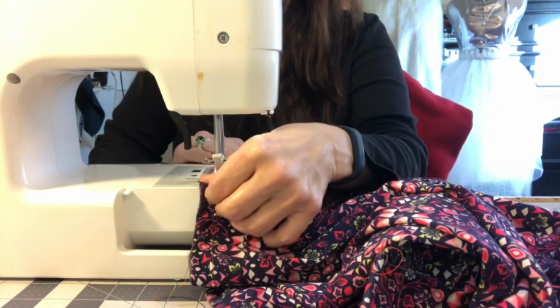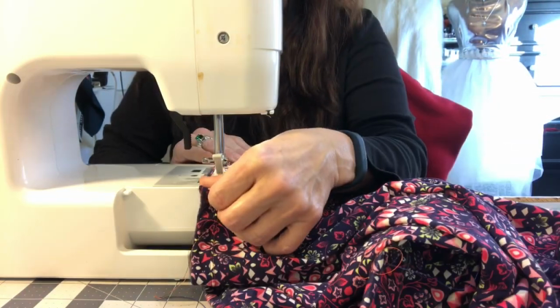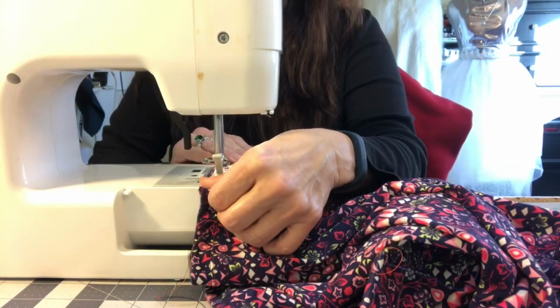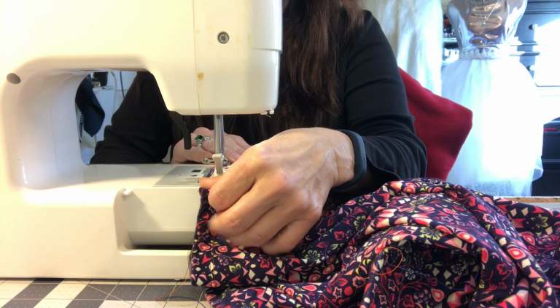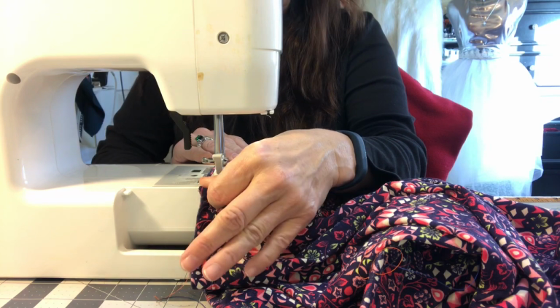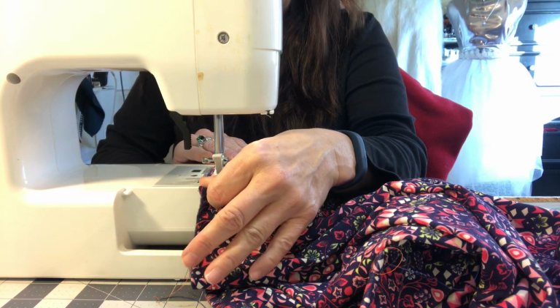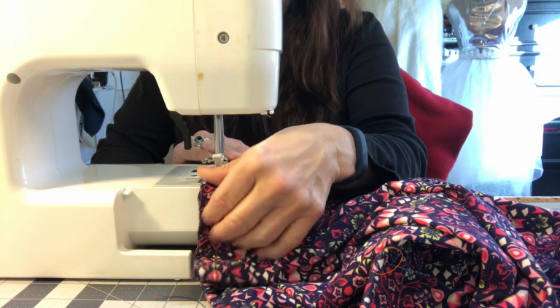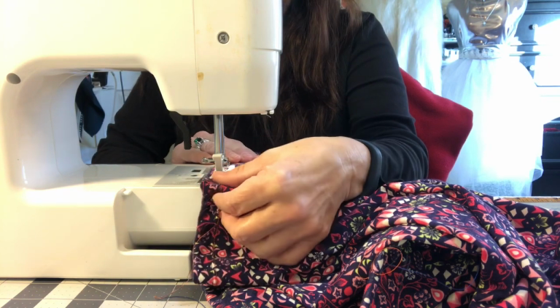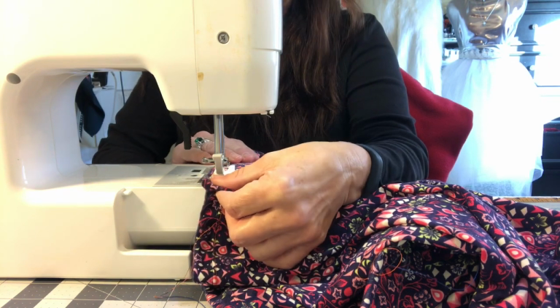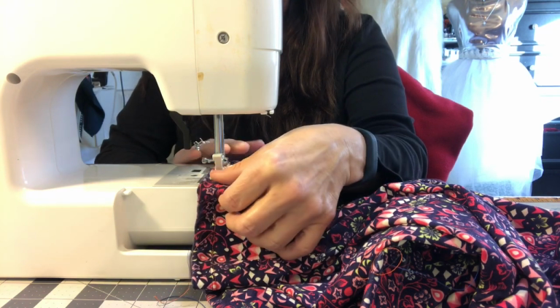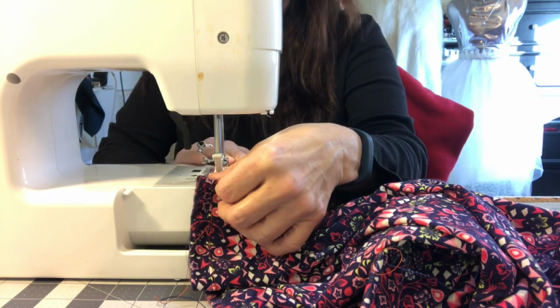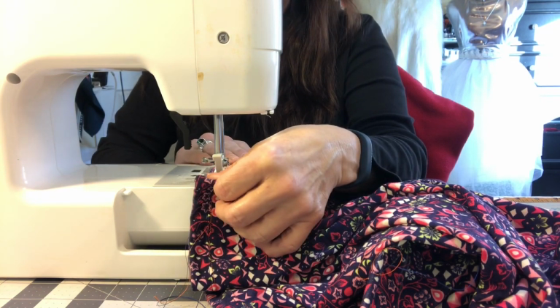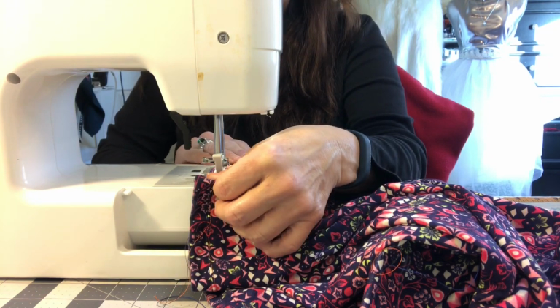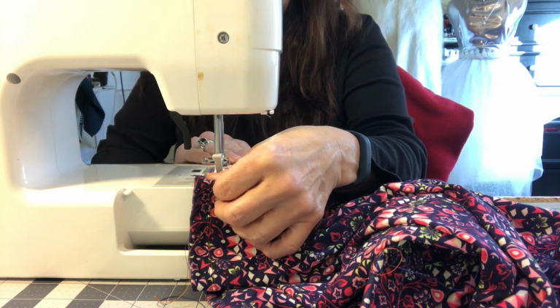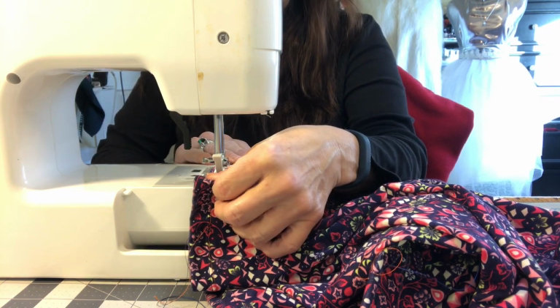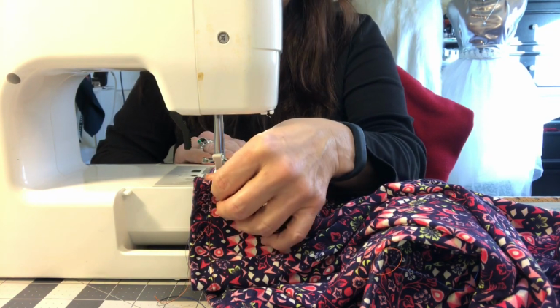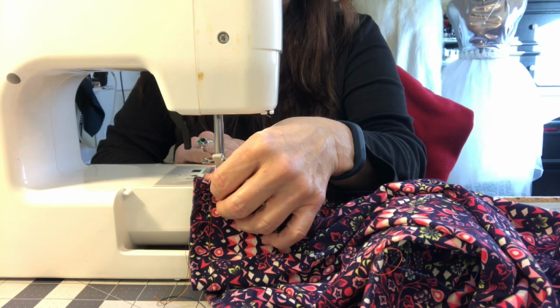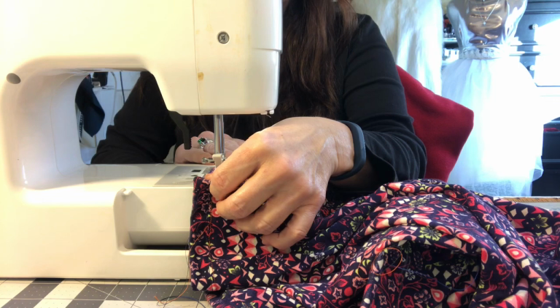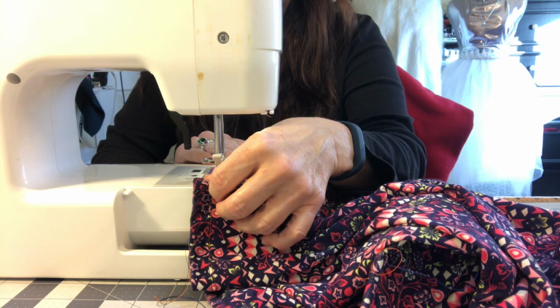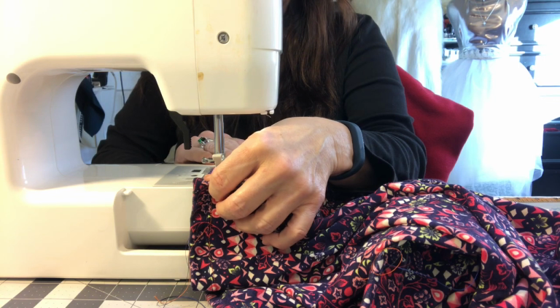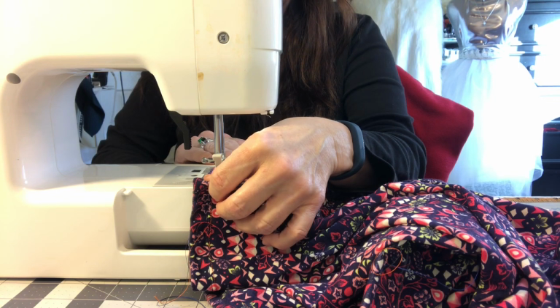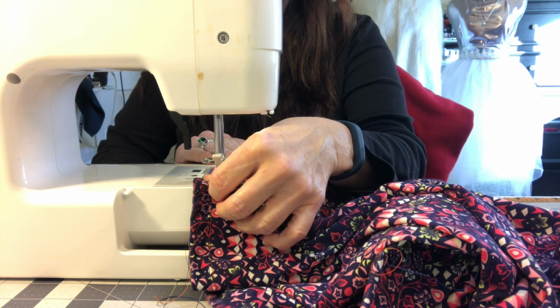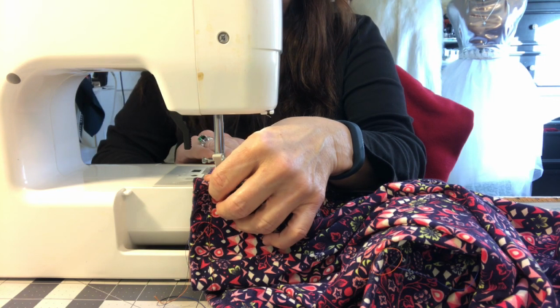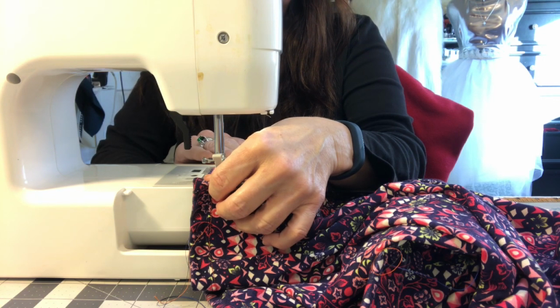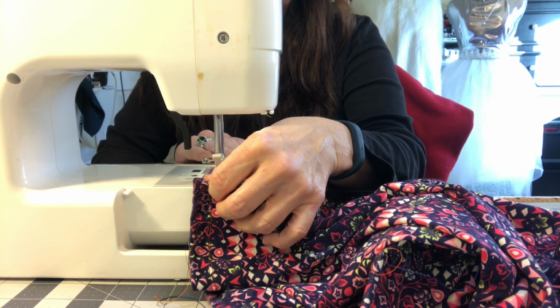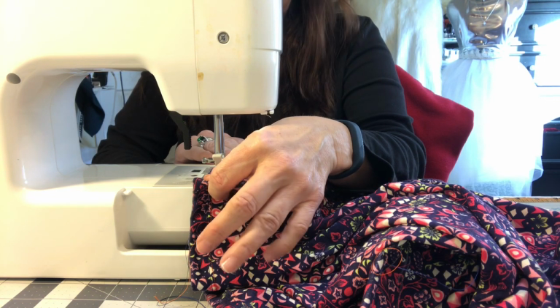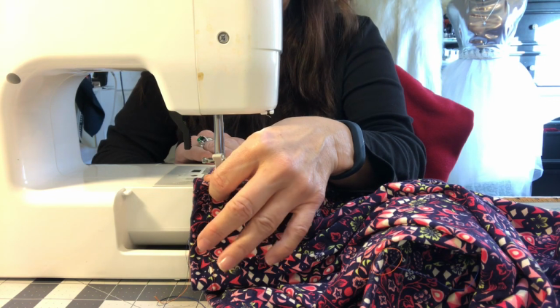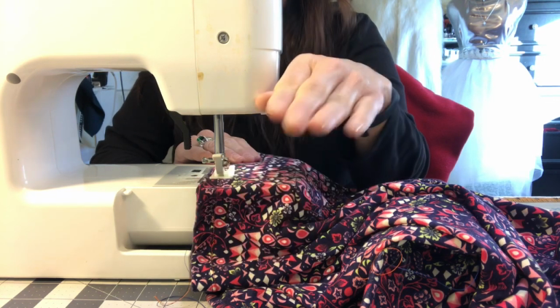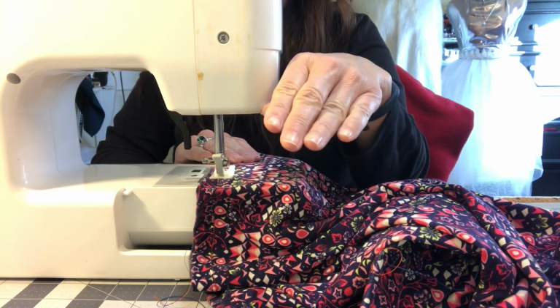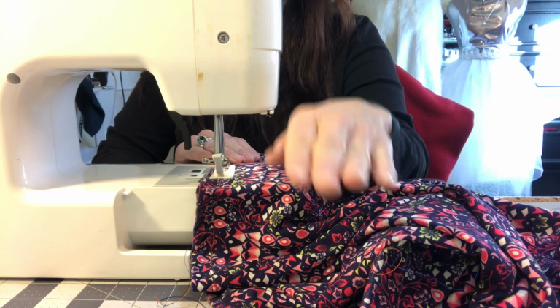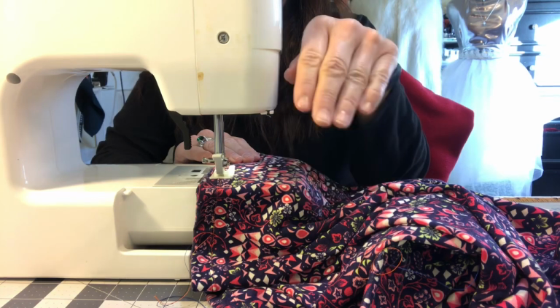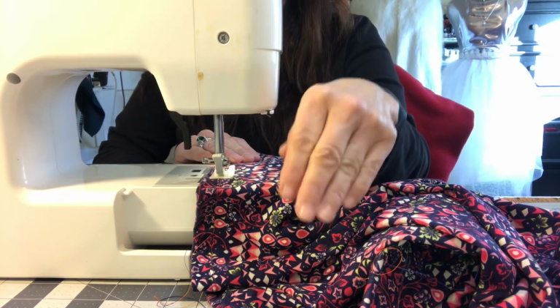As you're sewing, I would recommend that you stretch it just slightly to take up any extra slack that might be in the fabric due to the presser foot pushing.